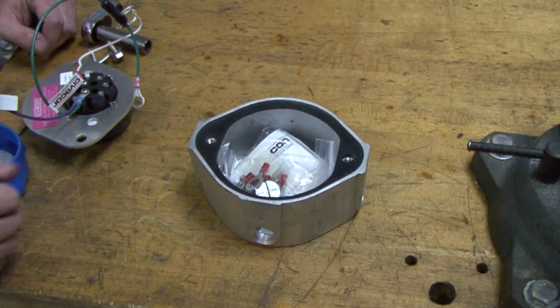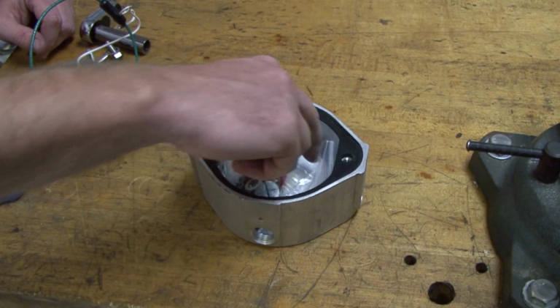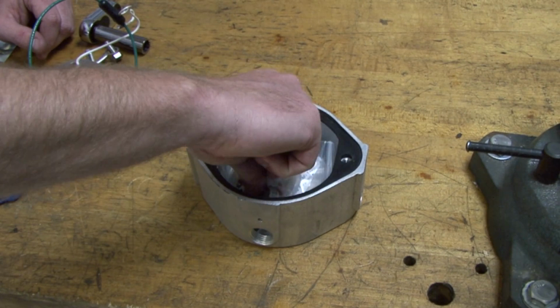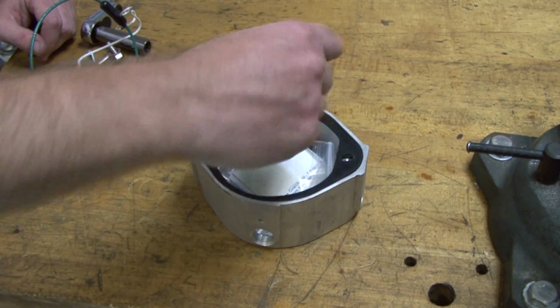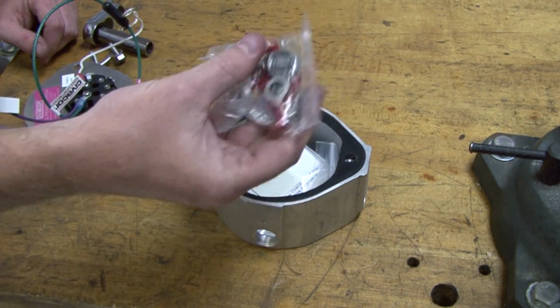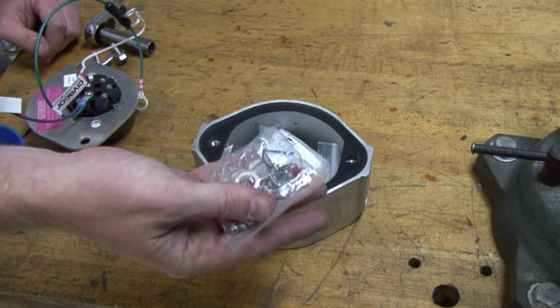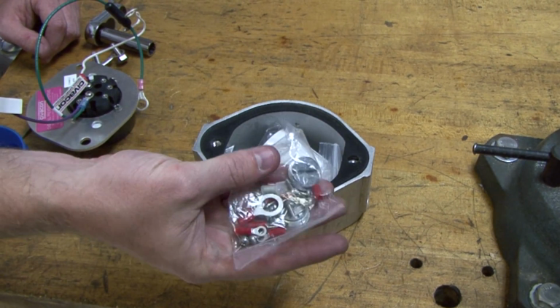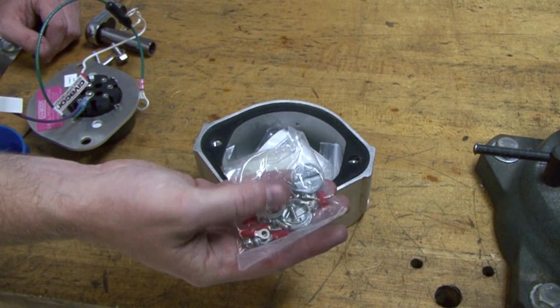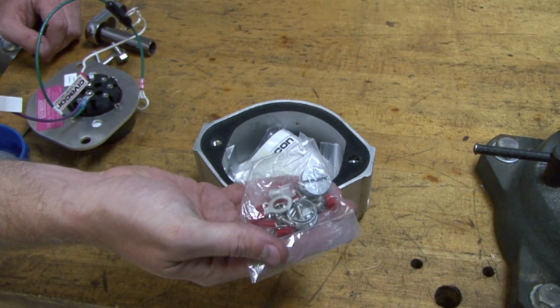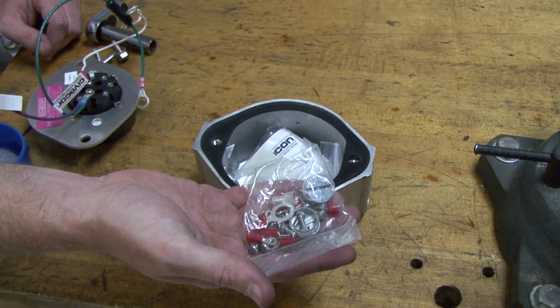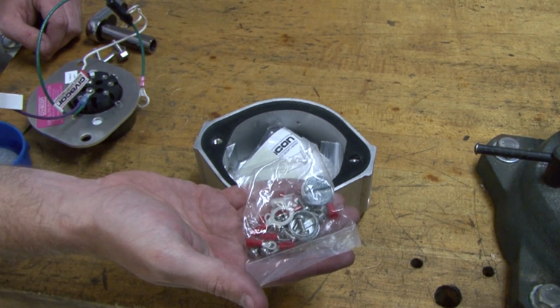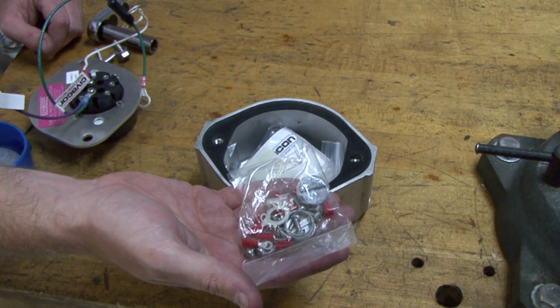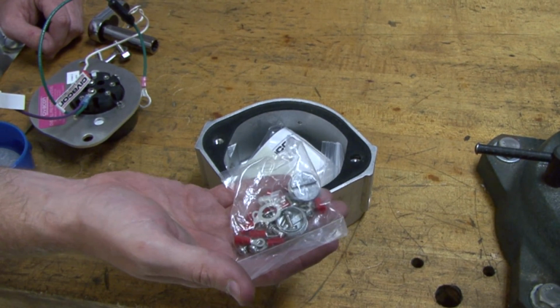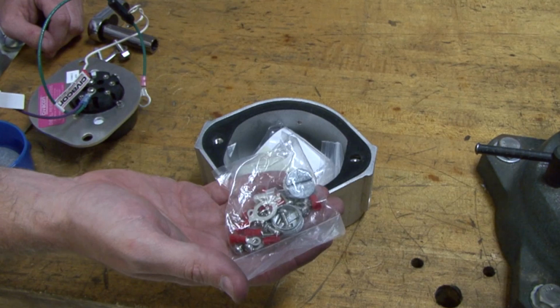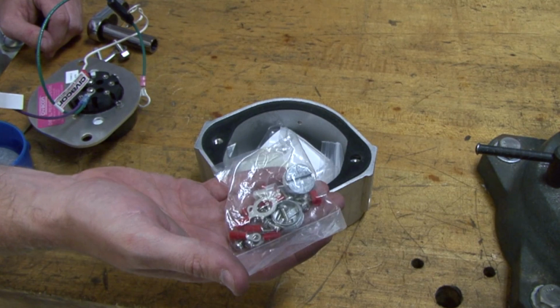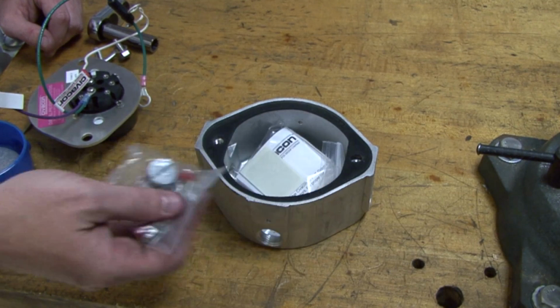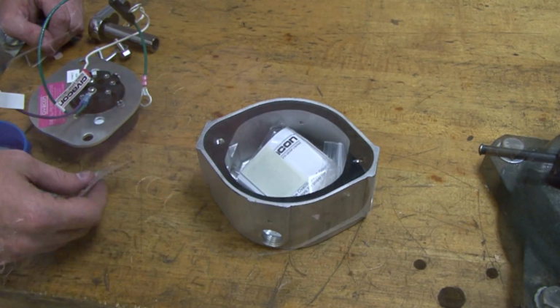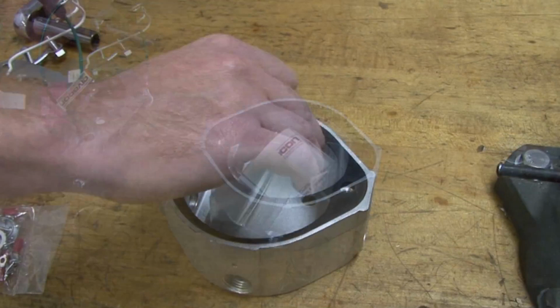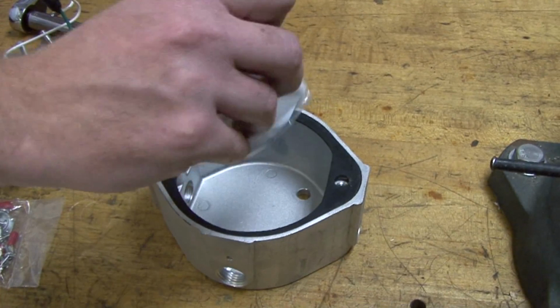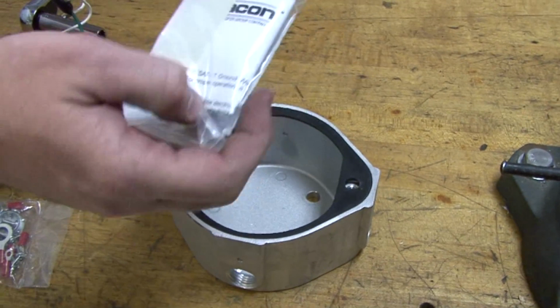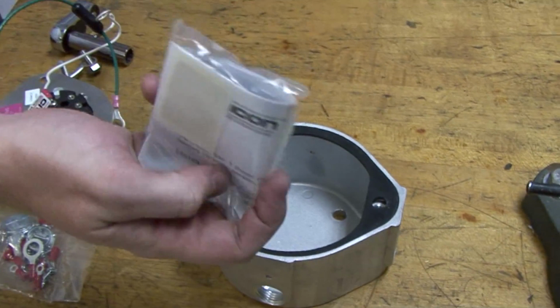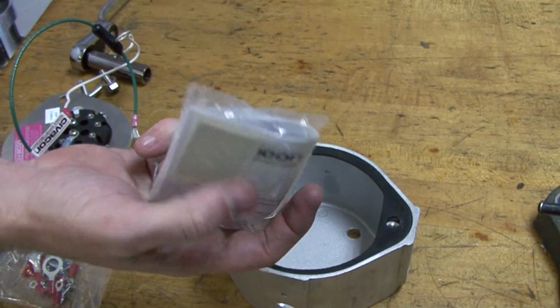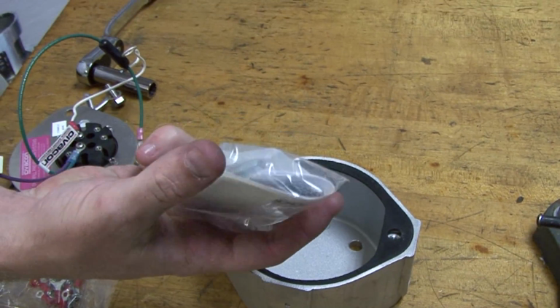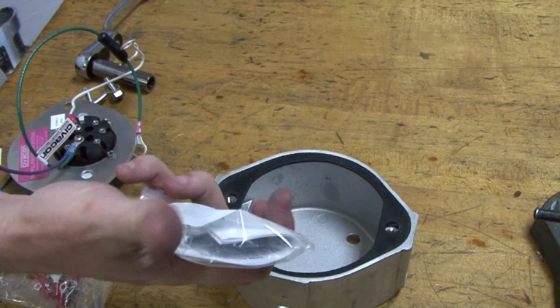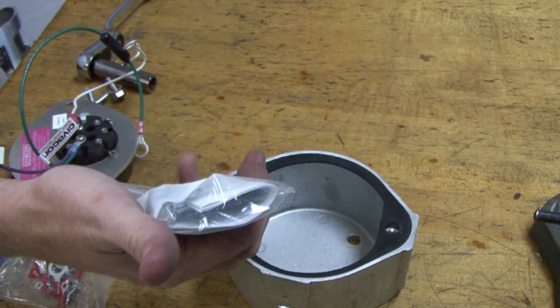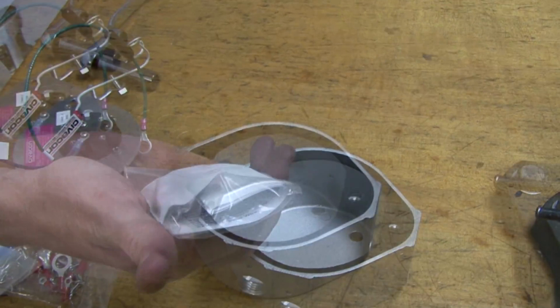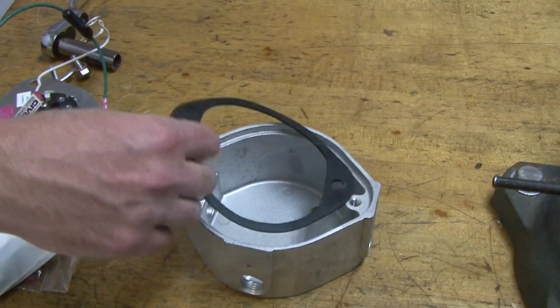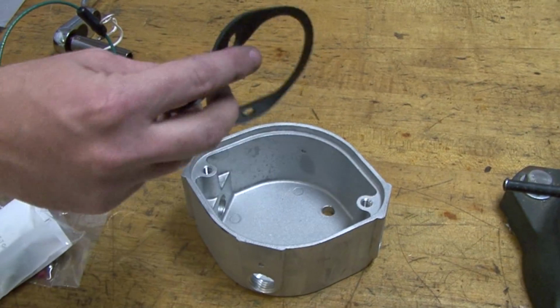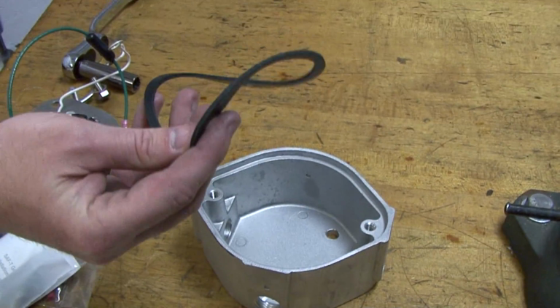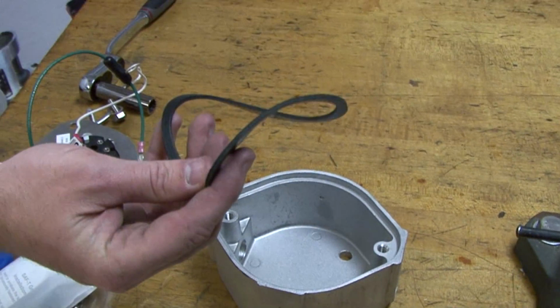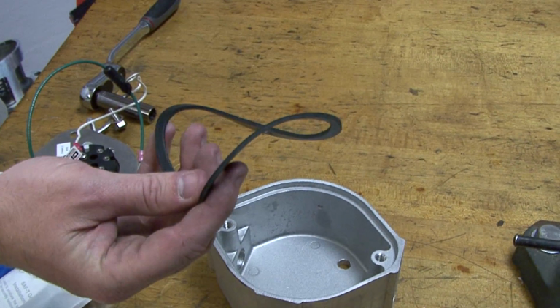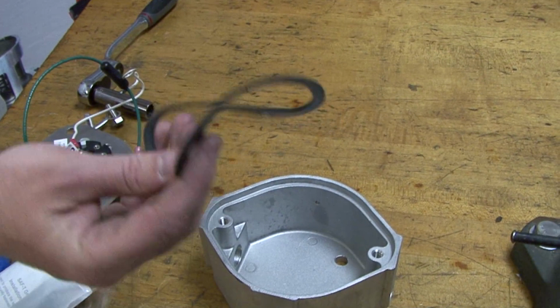Inside the socket housing are all of the essential components needed to perform maintenance and repair. The components include one packet containing ring terminals and plugs, and one ground wire installation kit.